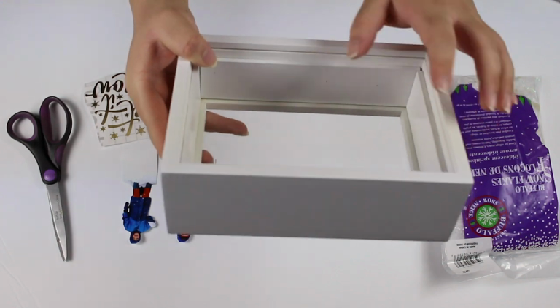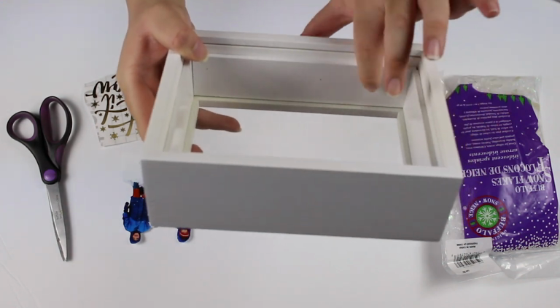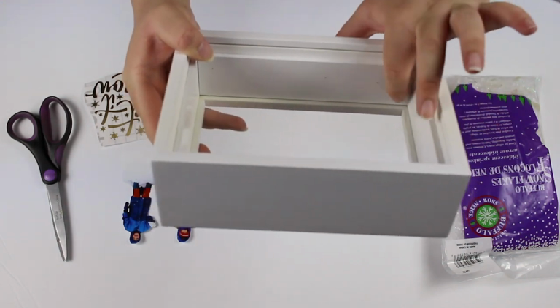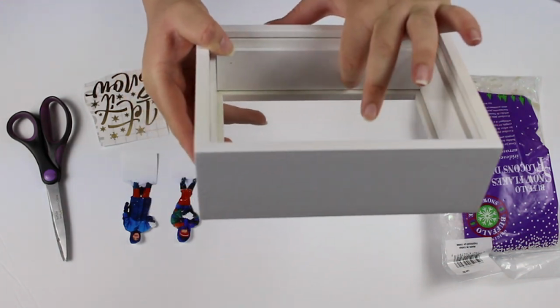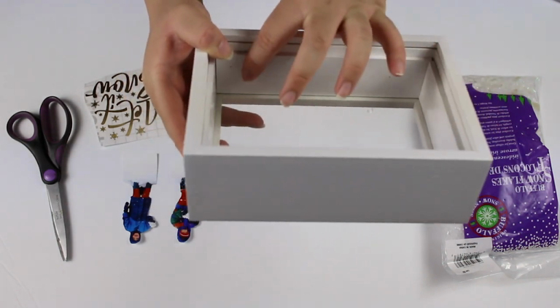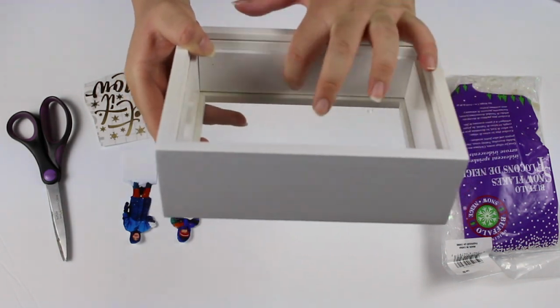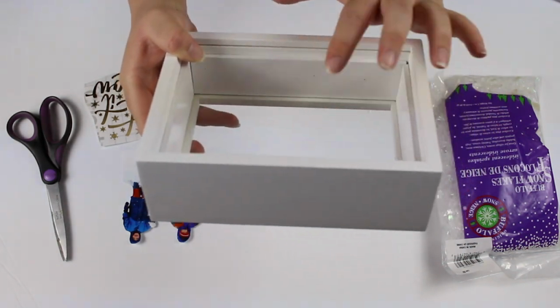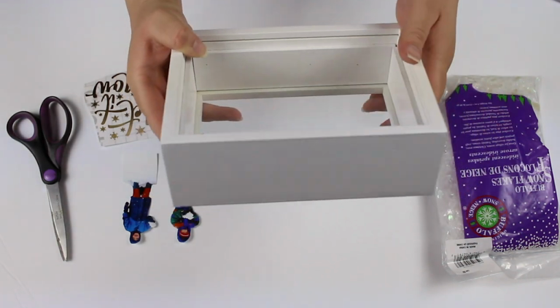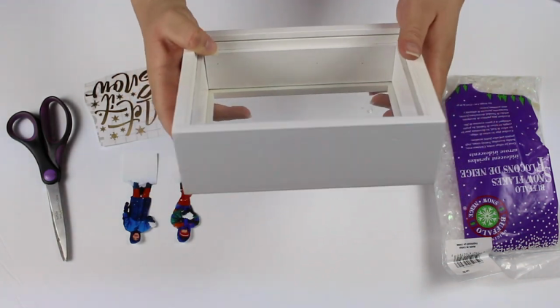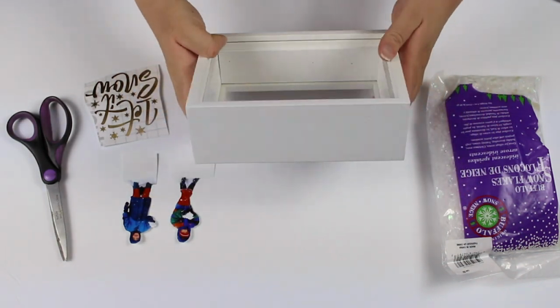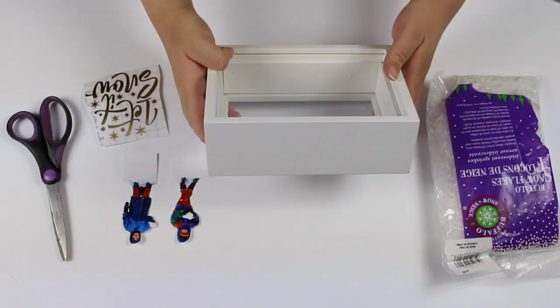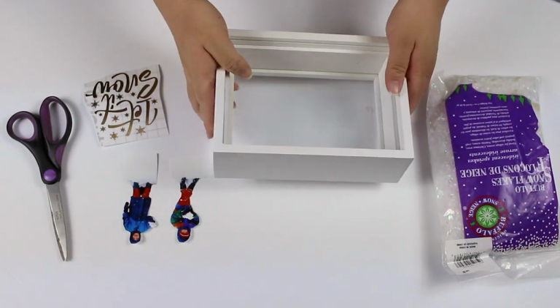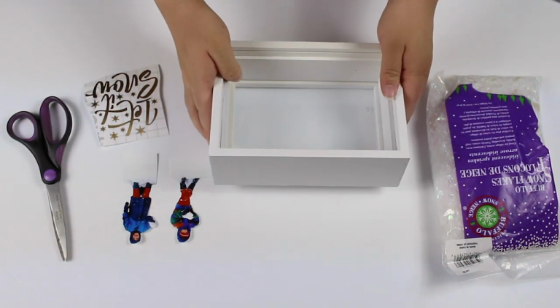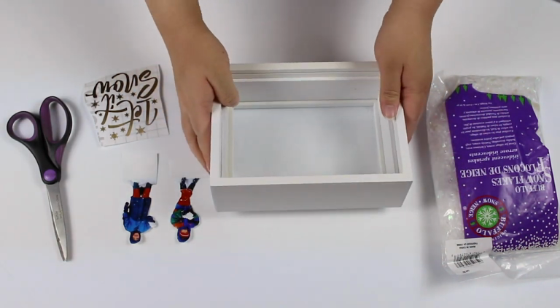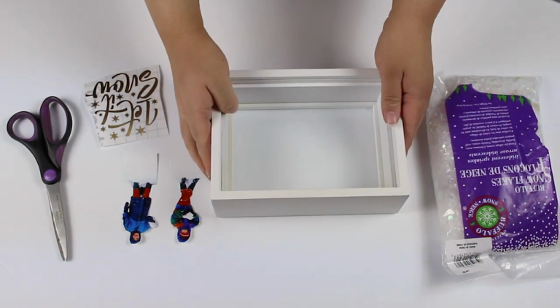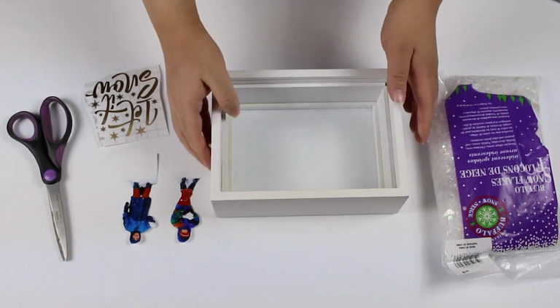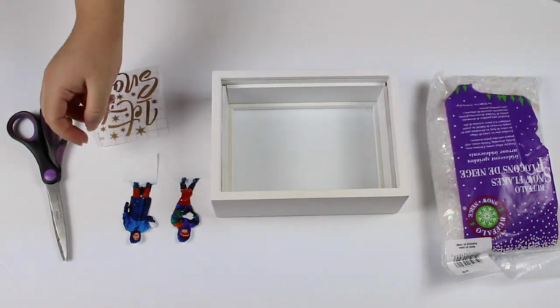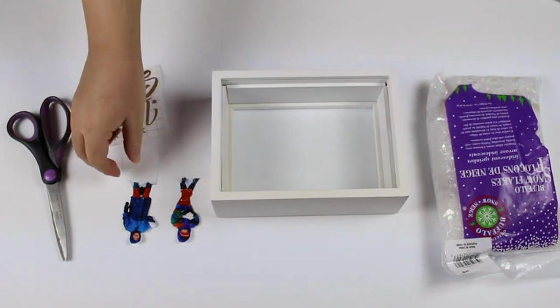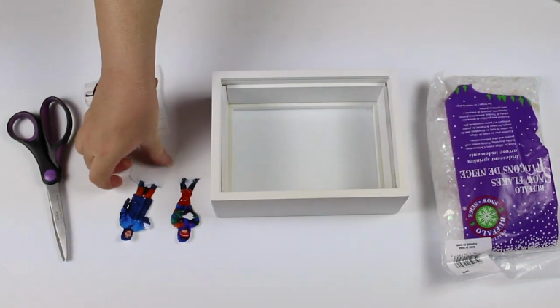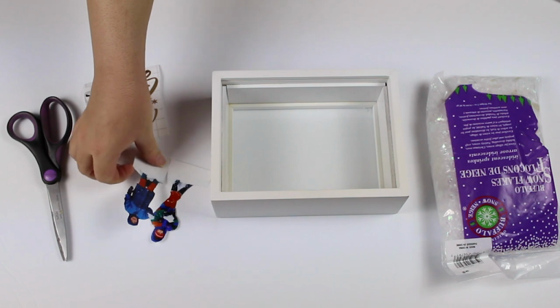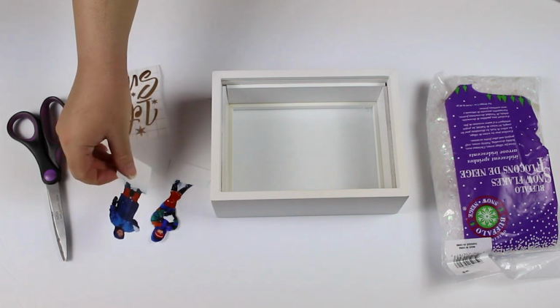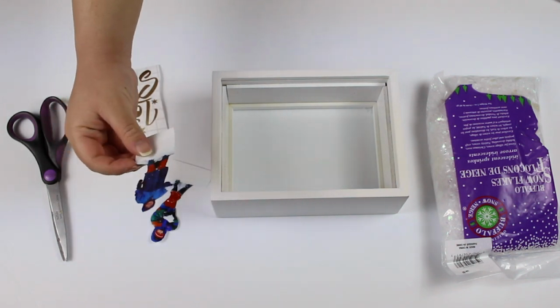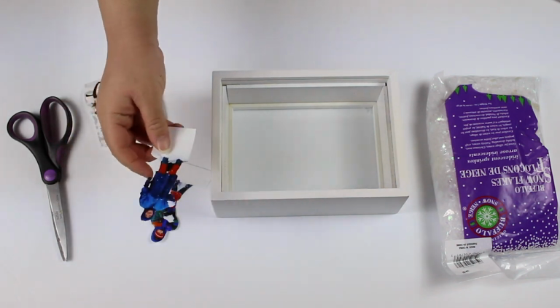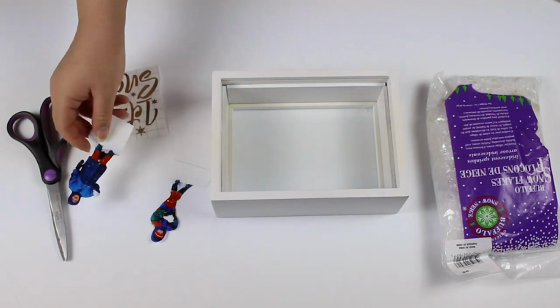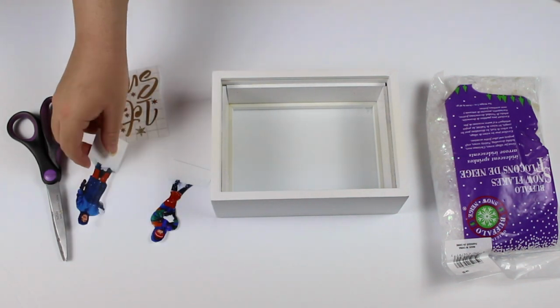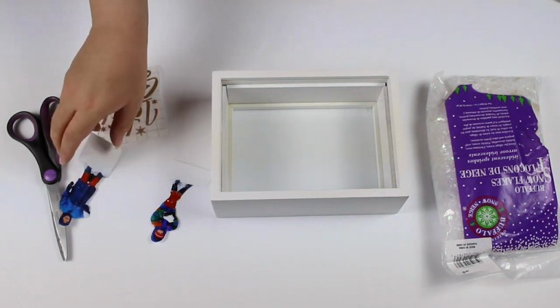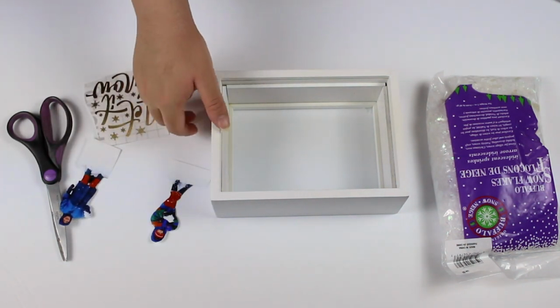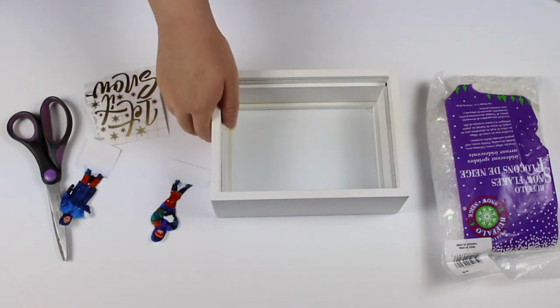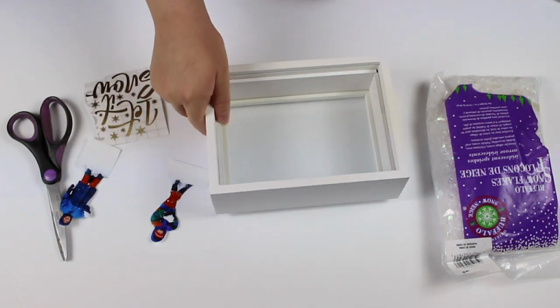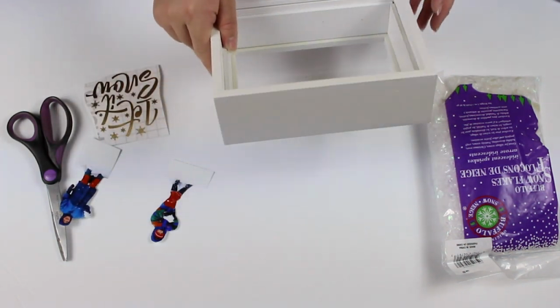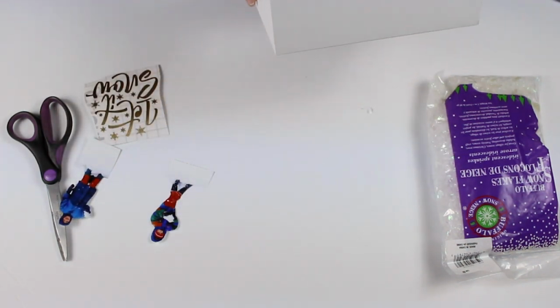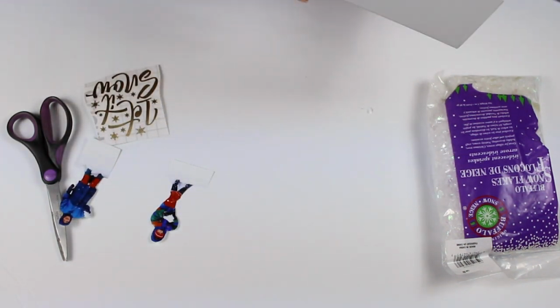Take the inside of the shadow box frame and glue down the pictures of whoever you want in the frame. For me, I'm using a picture of my brother and I from when we were kids.